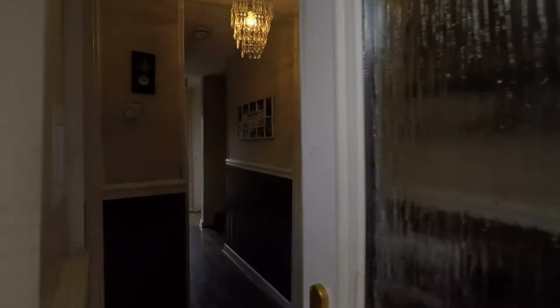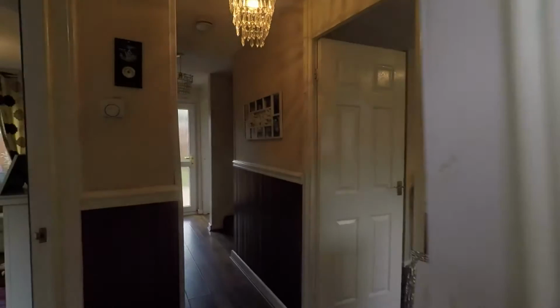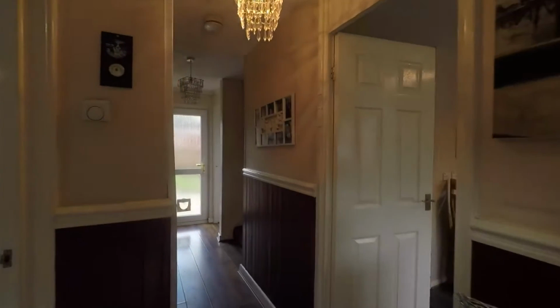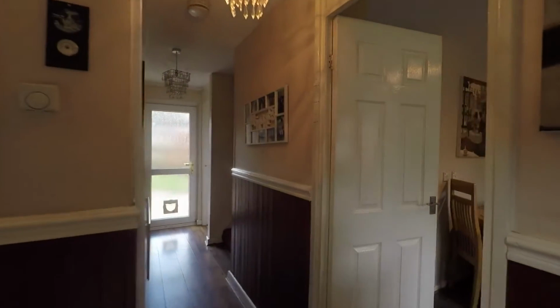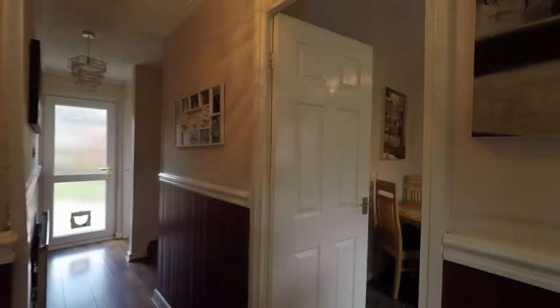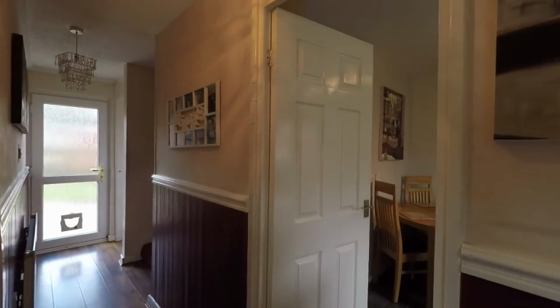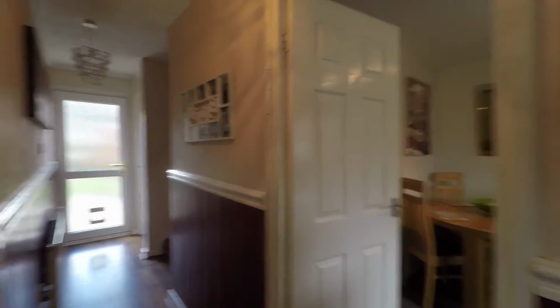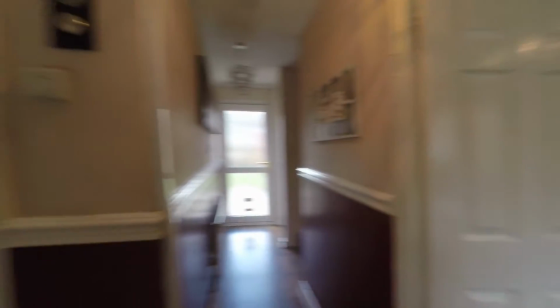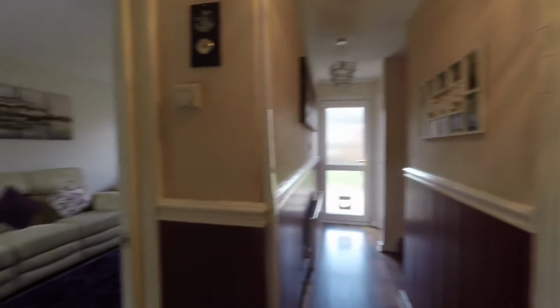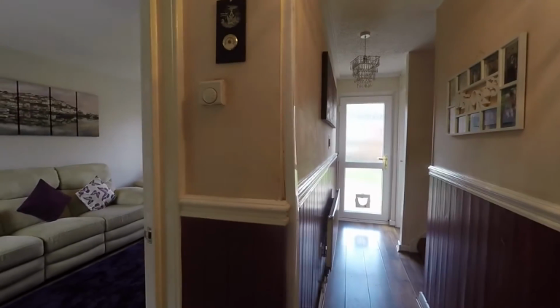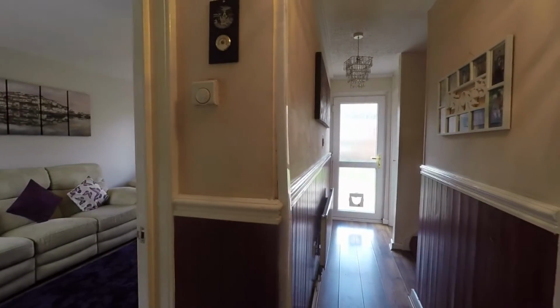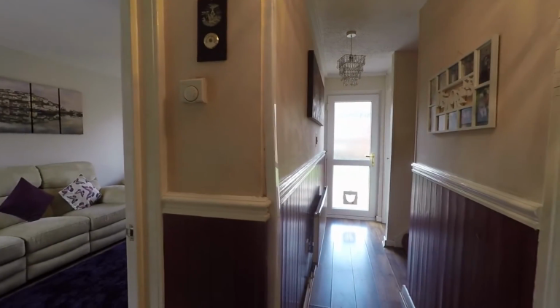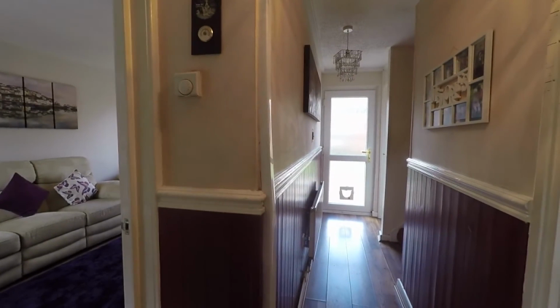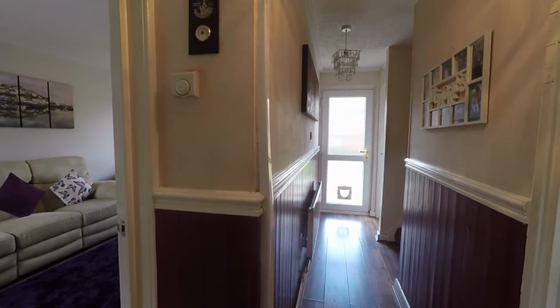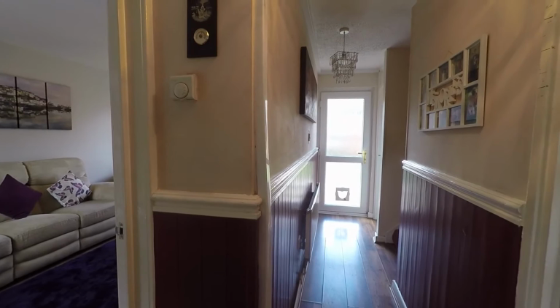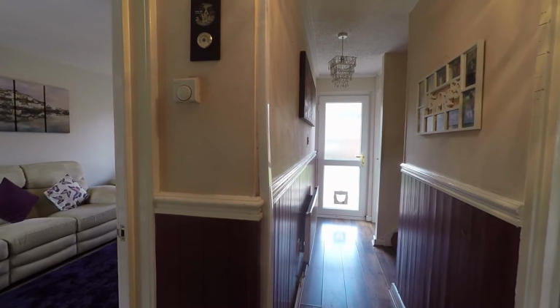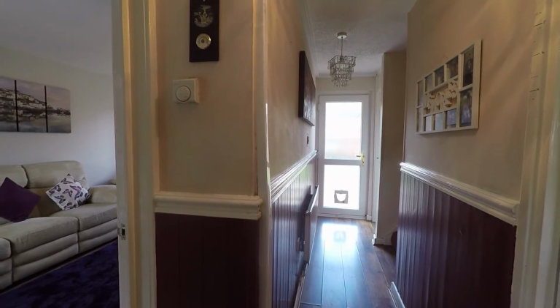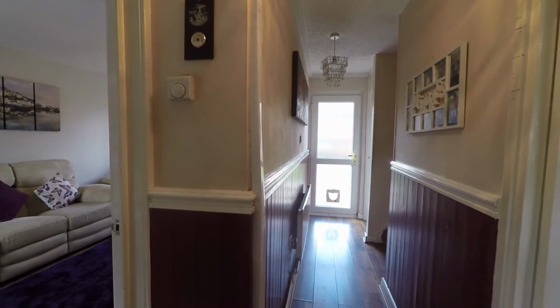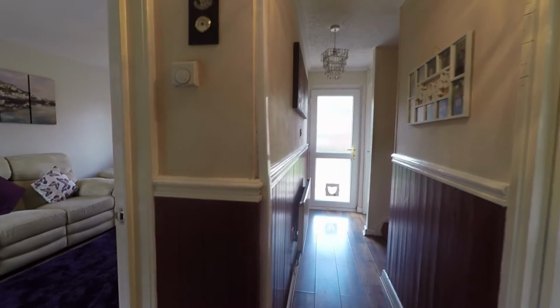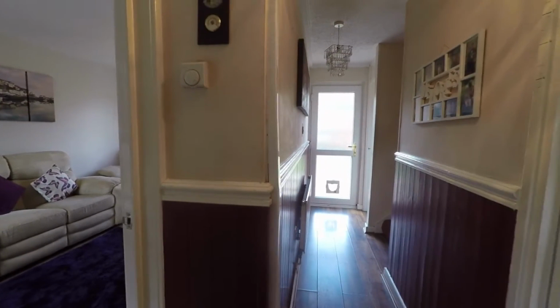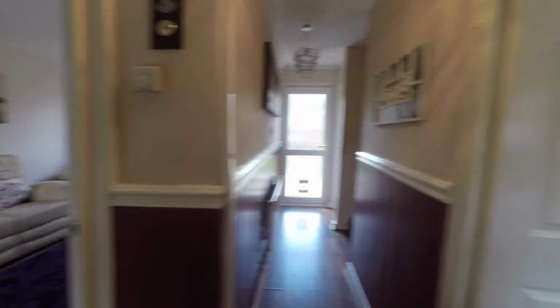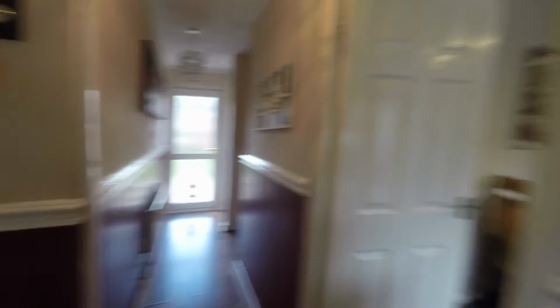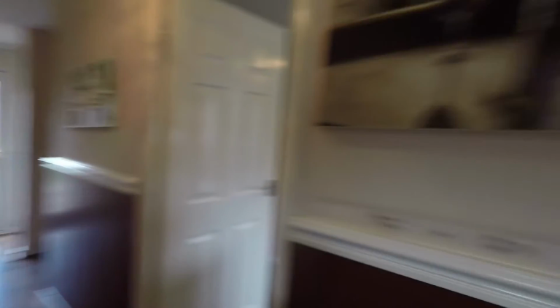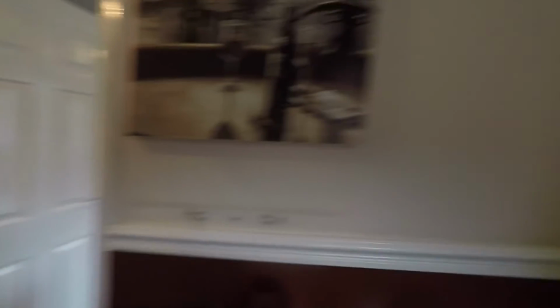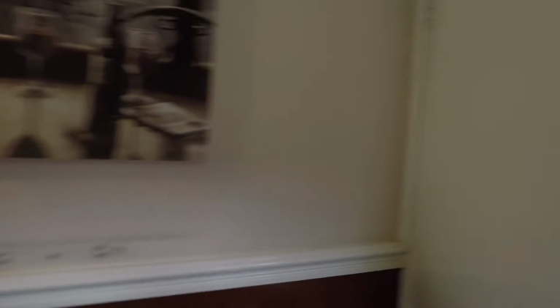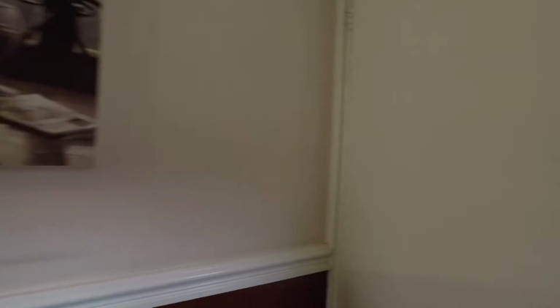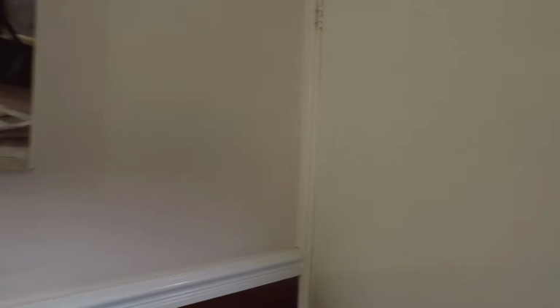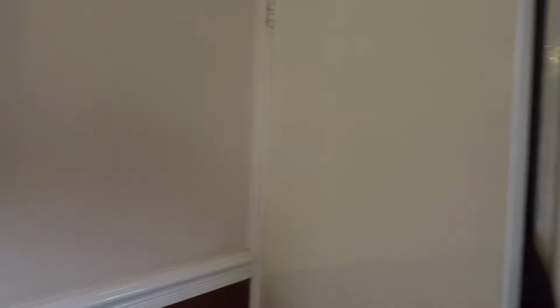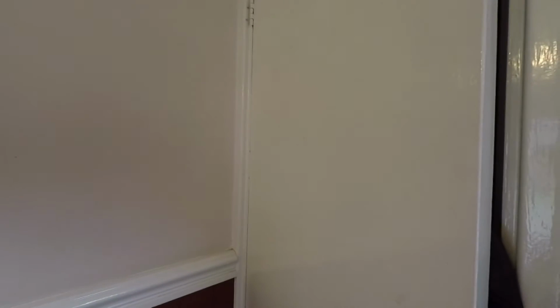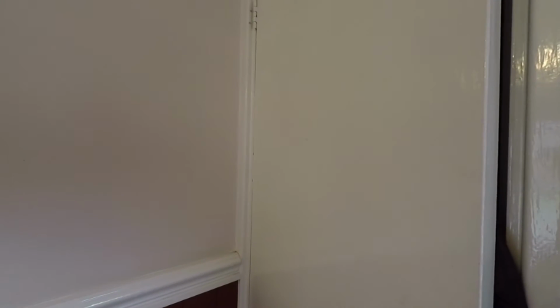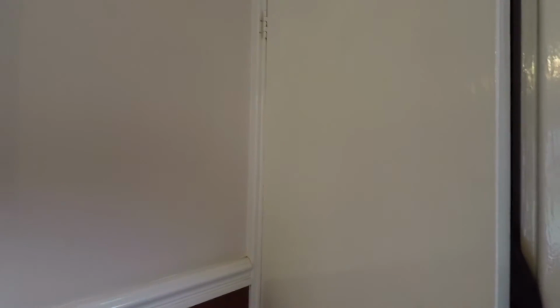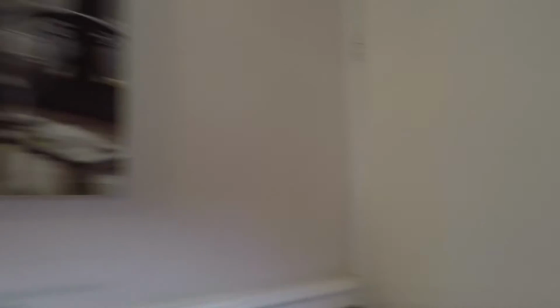As you step into the property you're greeted with the lovely hallway area giving you access to all of the downstairs rooms. Just behind me here we have a storage cupboard for your coats and shoes.